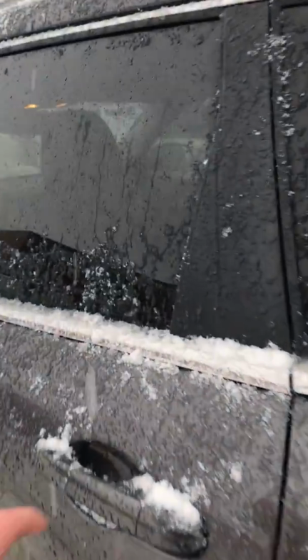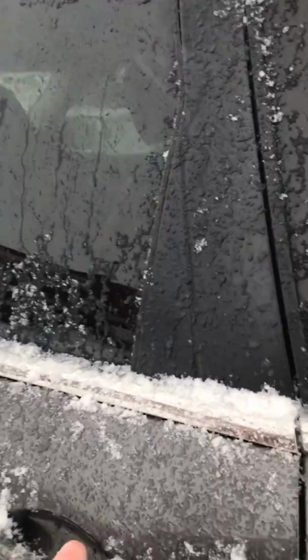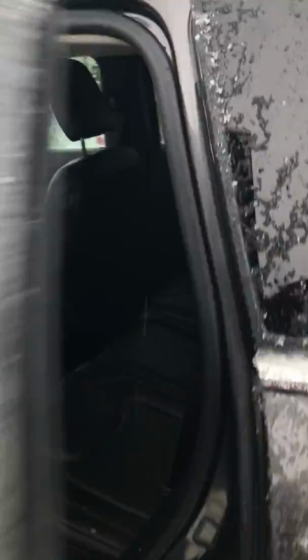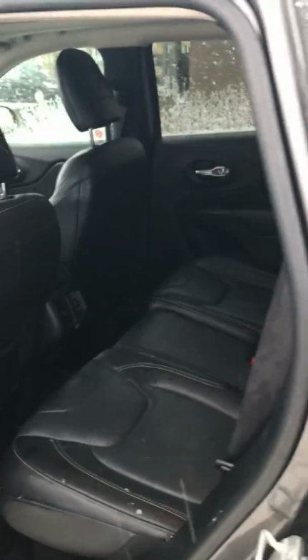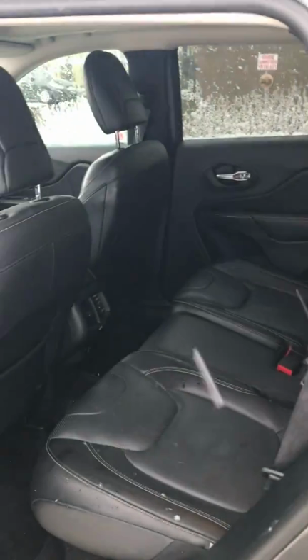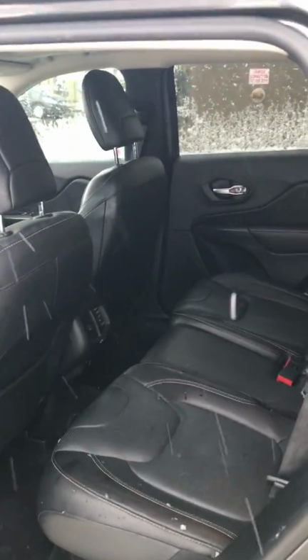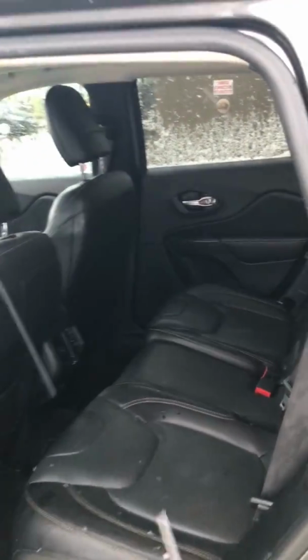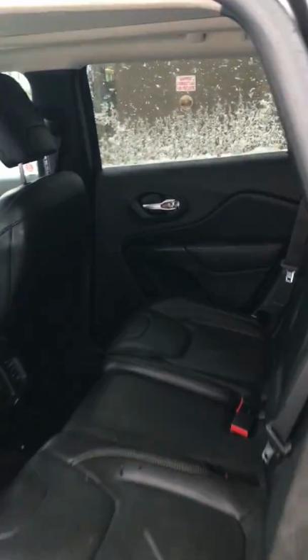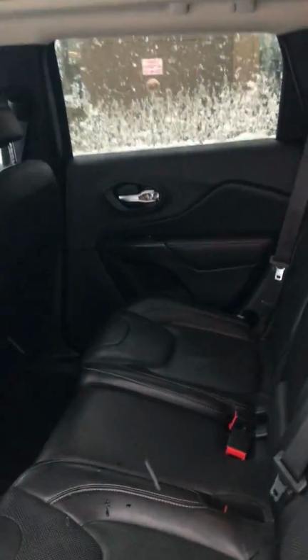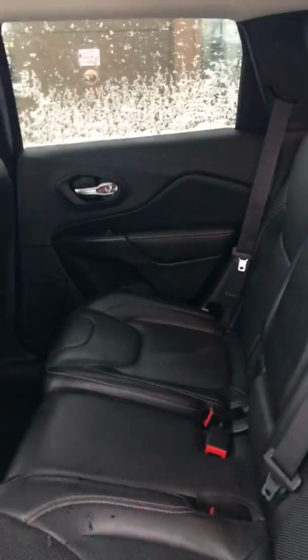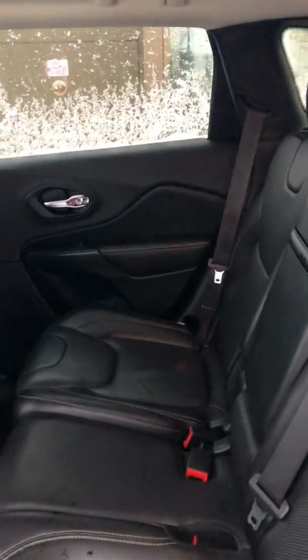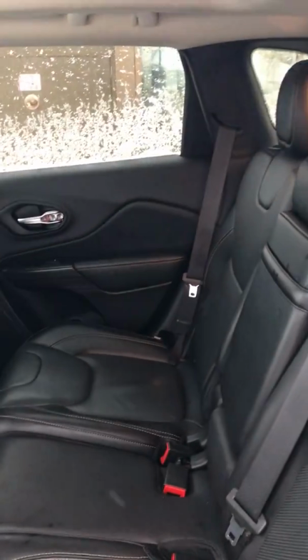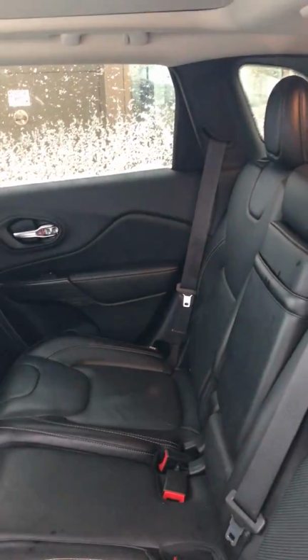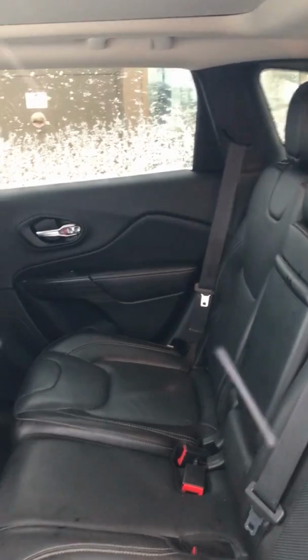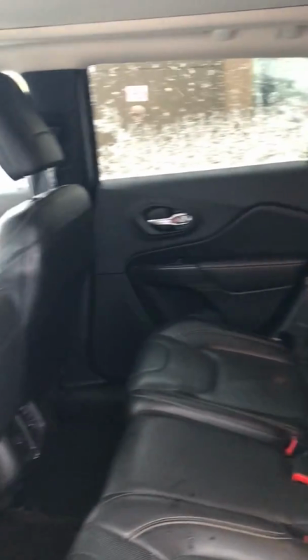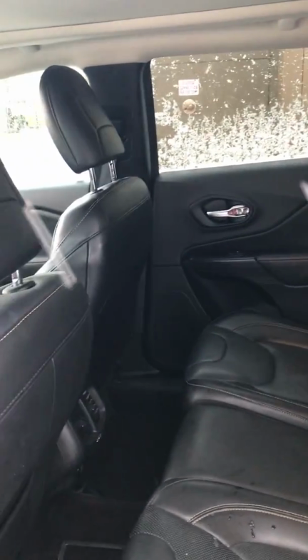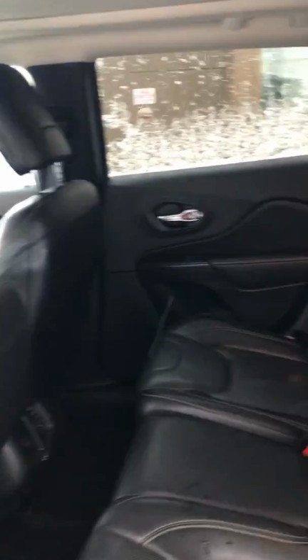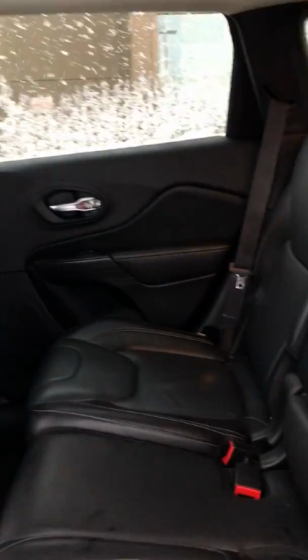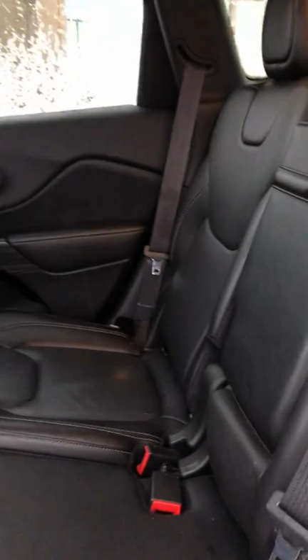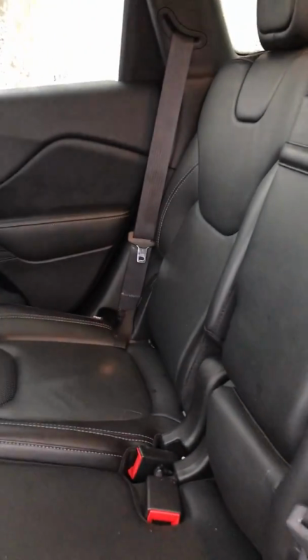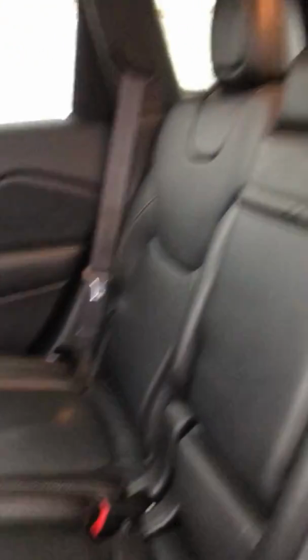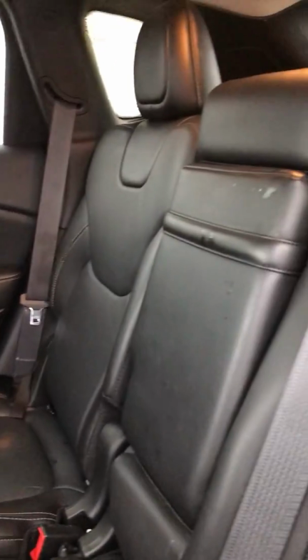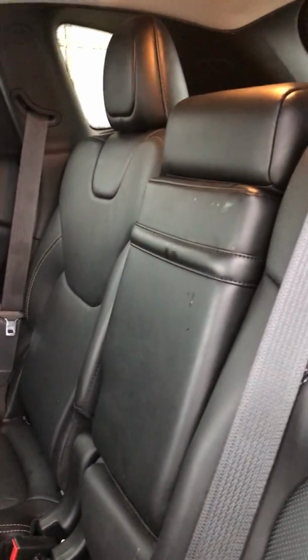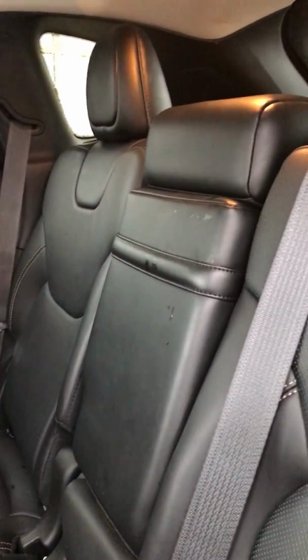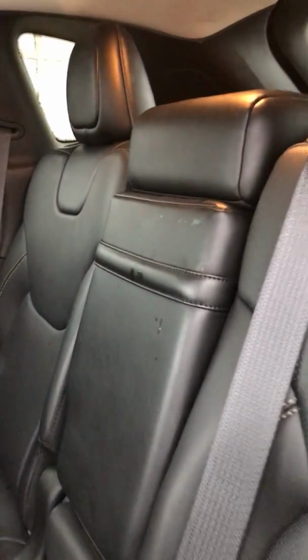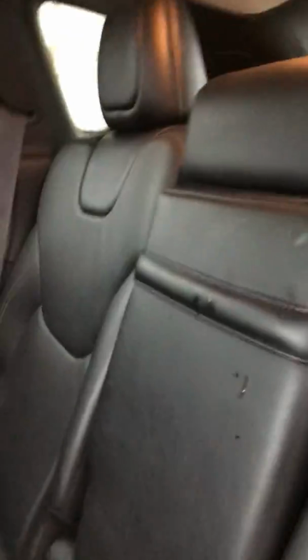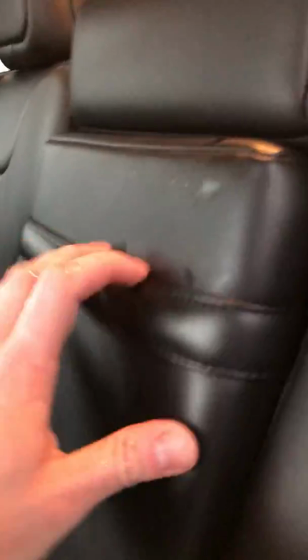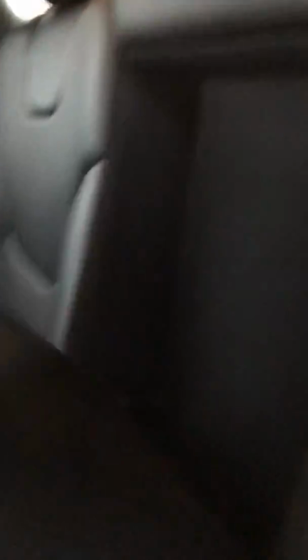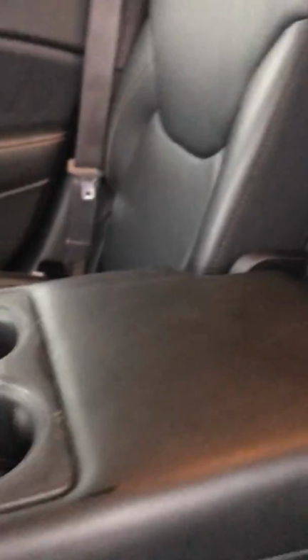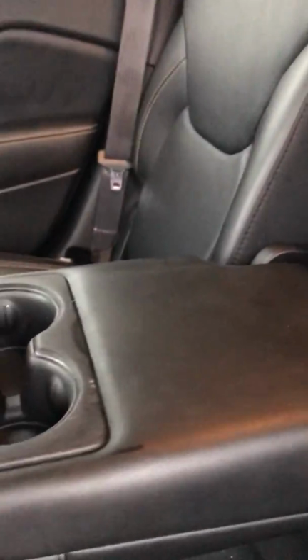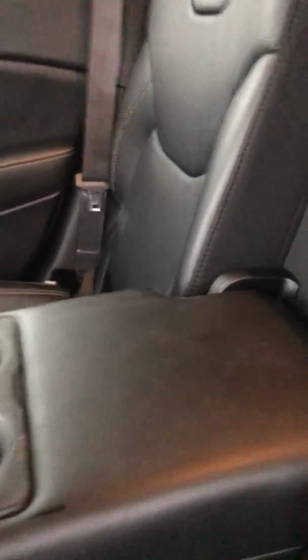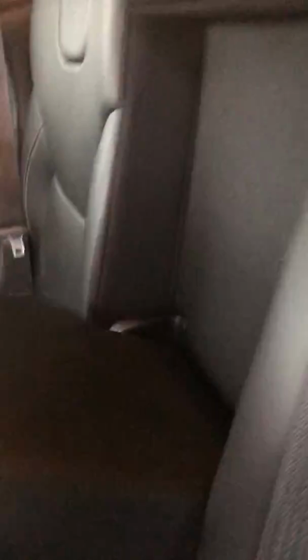Coming around here I'll show you the interior and the back seats. Lots of space, lots of leg room. Beautiful leather, nice console here. It folds down — got cup holders for your guests in the back.